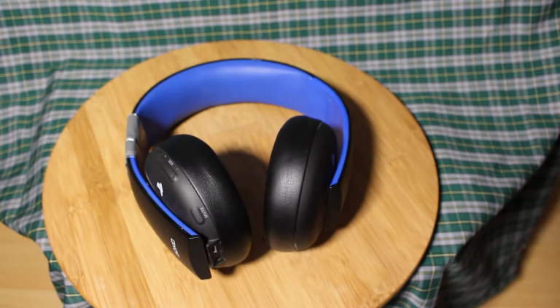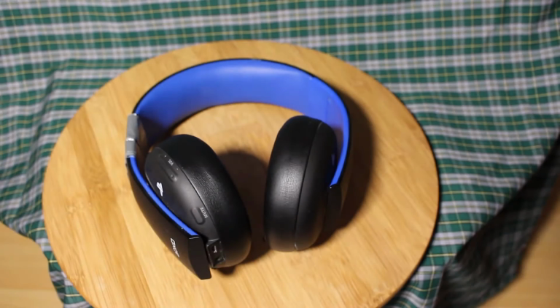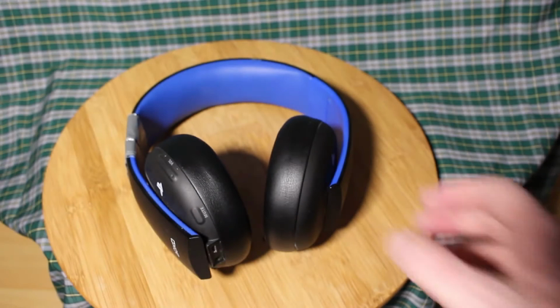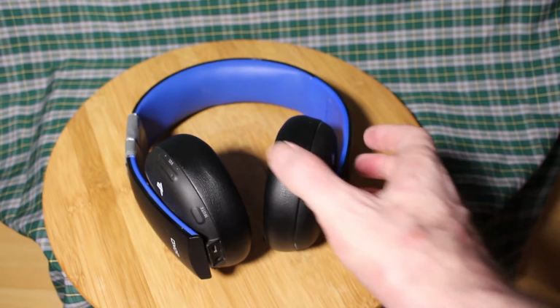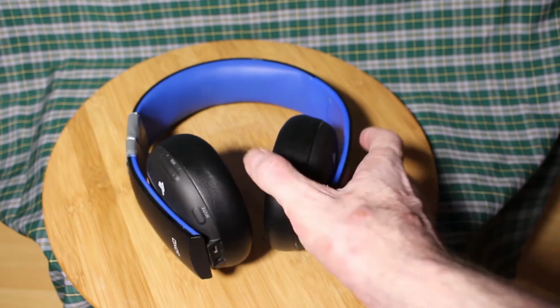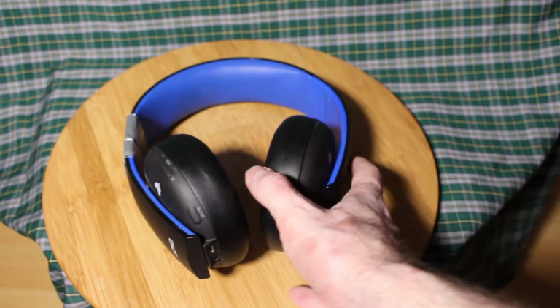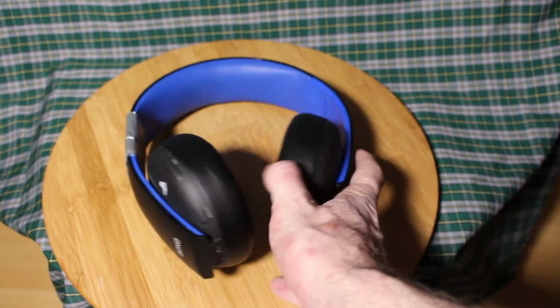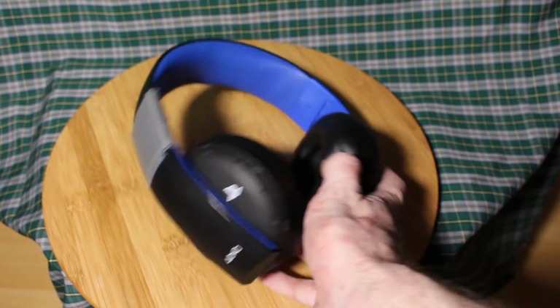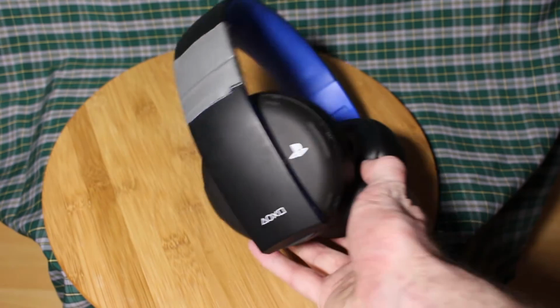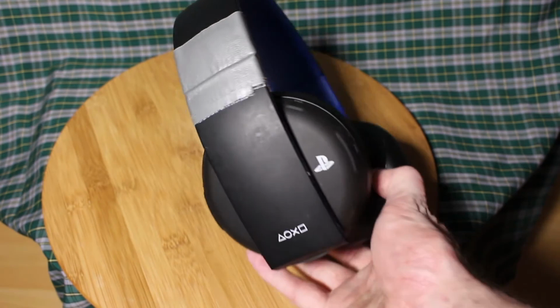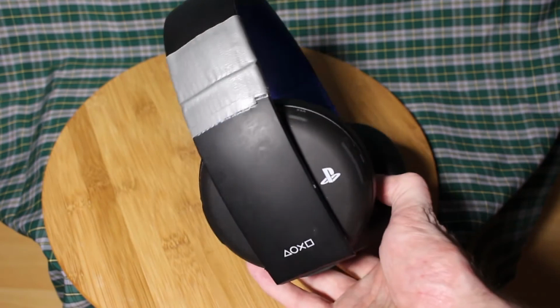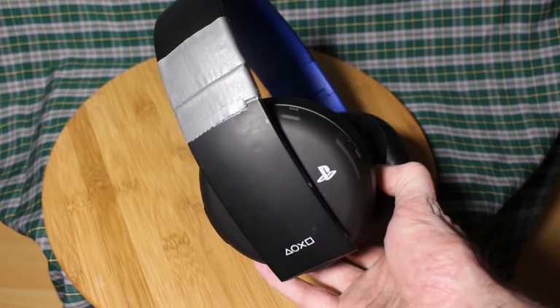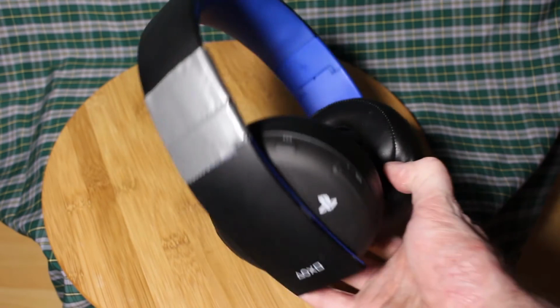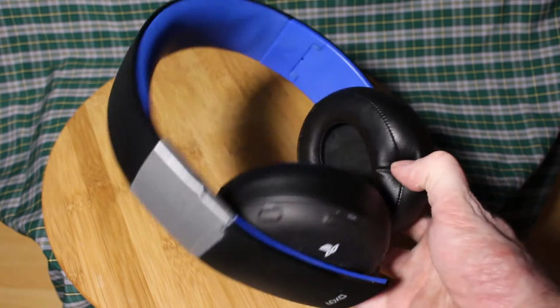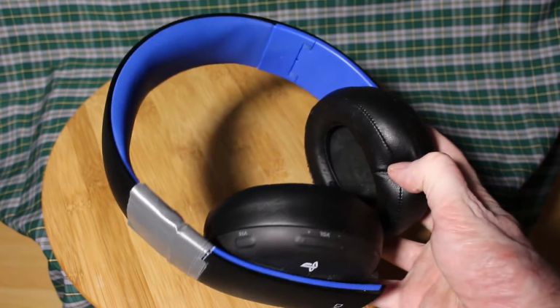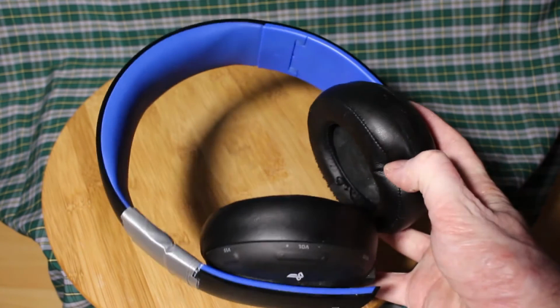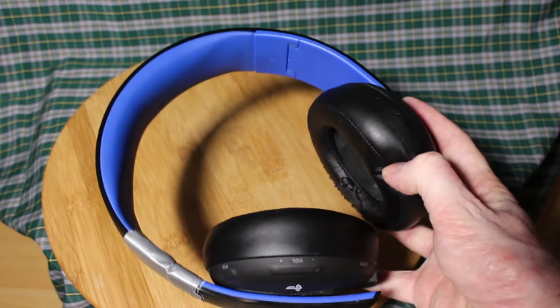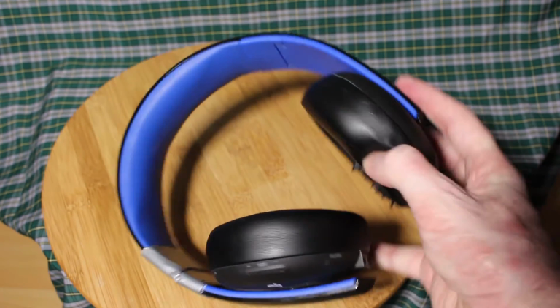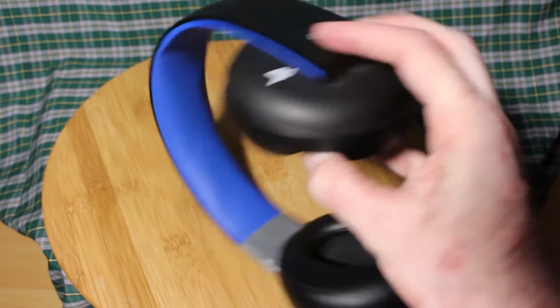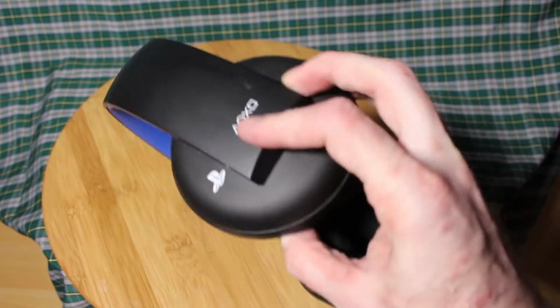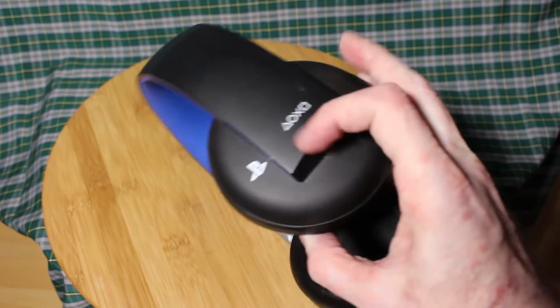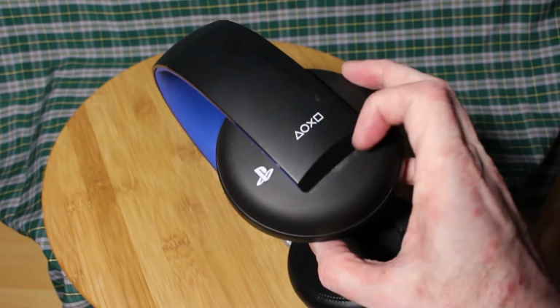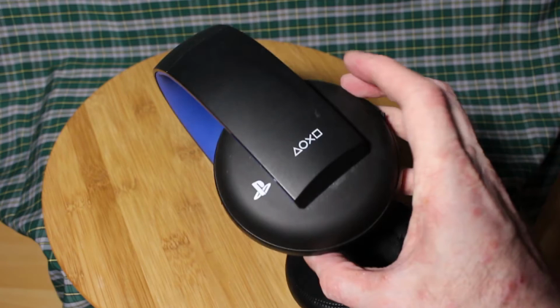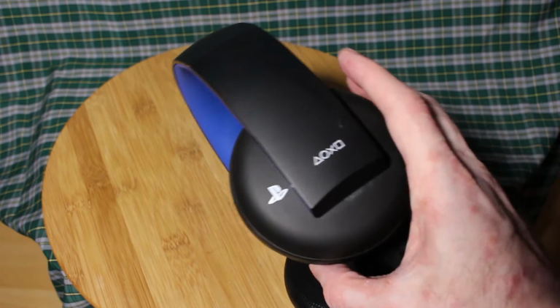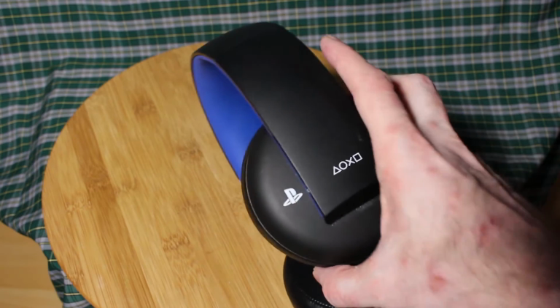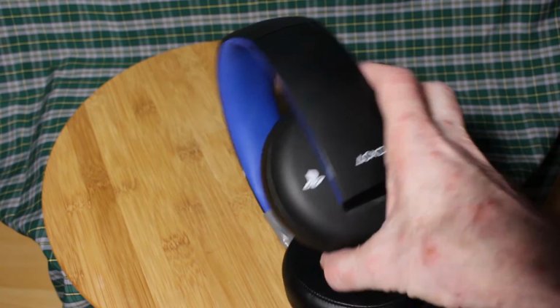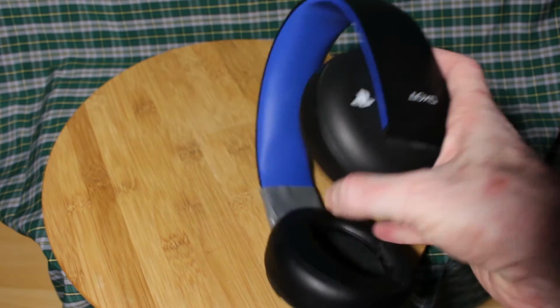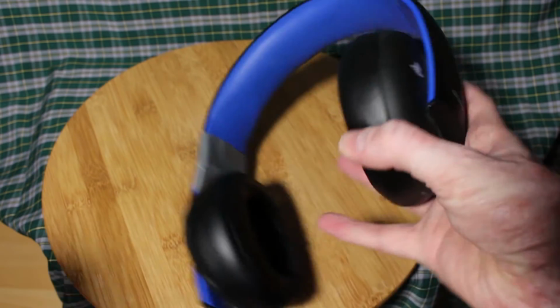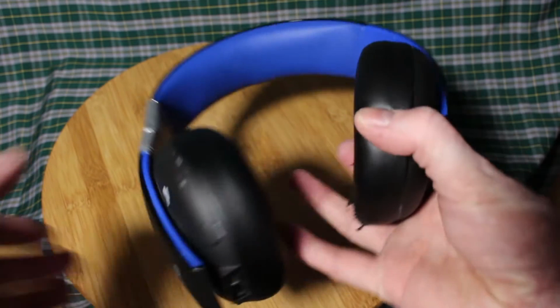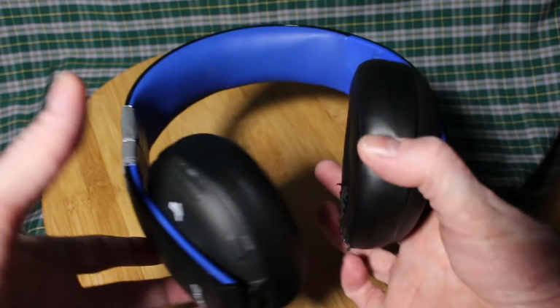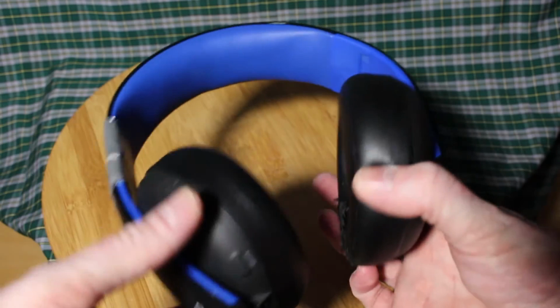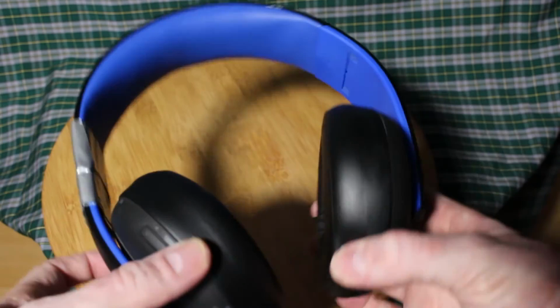Back in 2014 I bought the original PlayStation Gold Wireless headset for the PlayStation 4. All these years I've been happy with it, how it felt and how it worked.